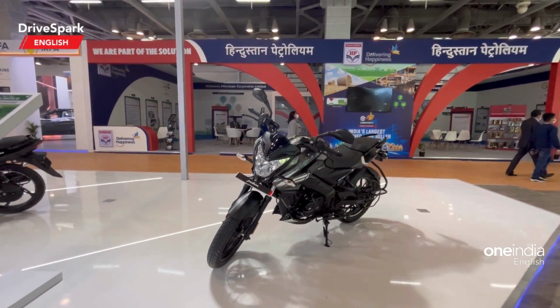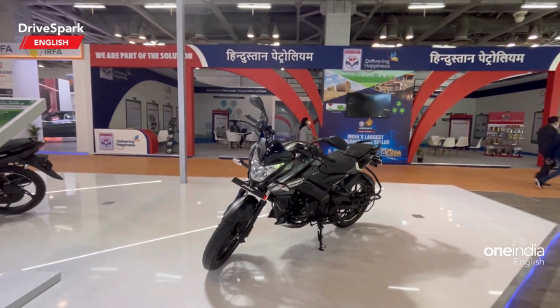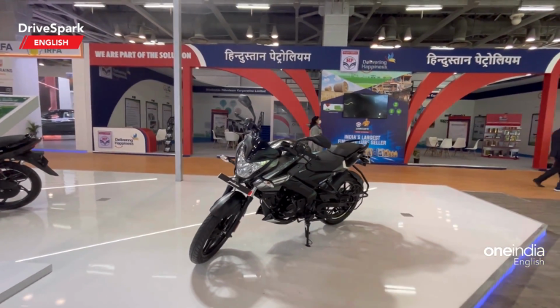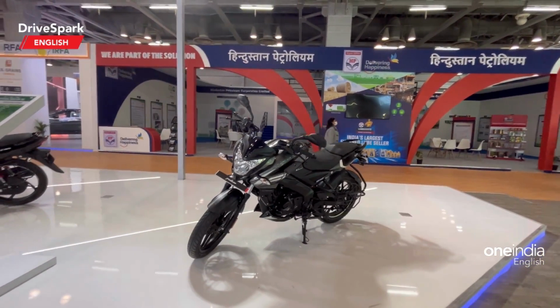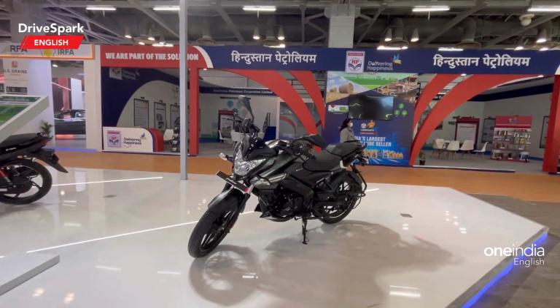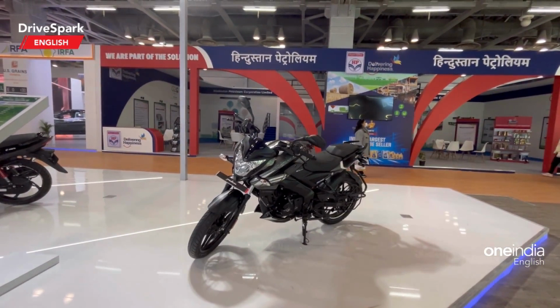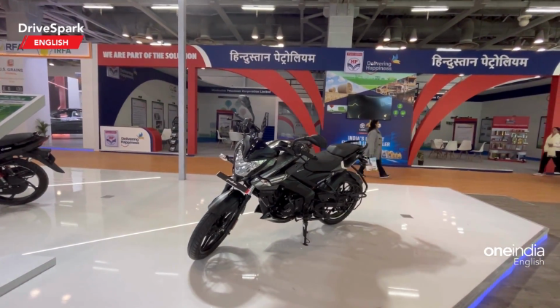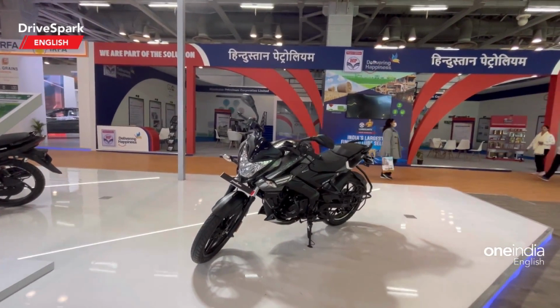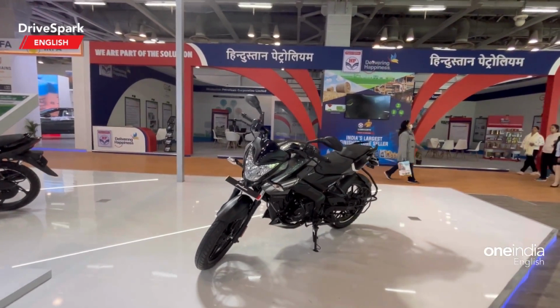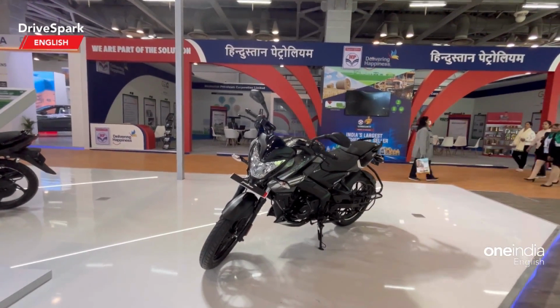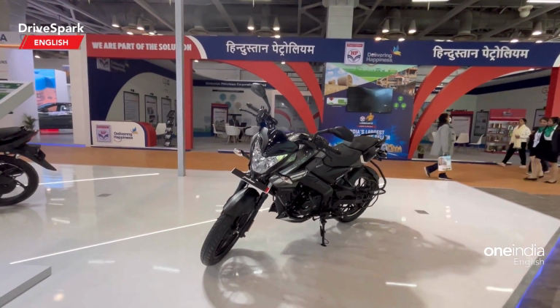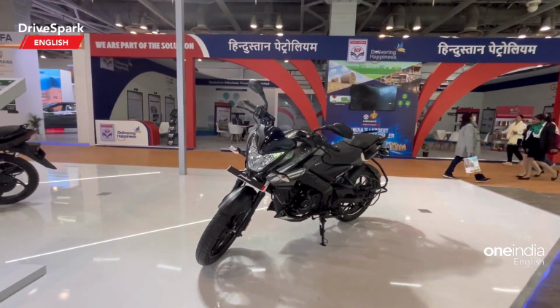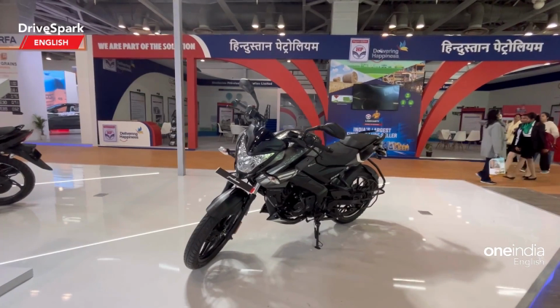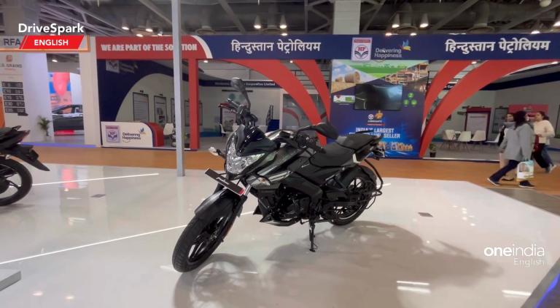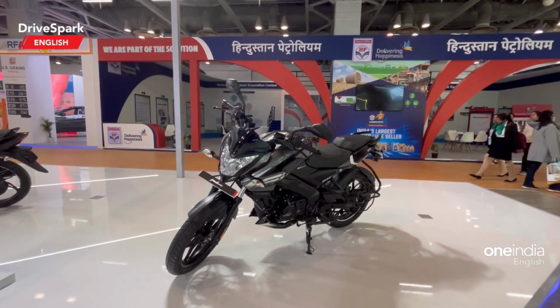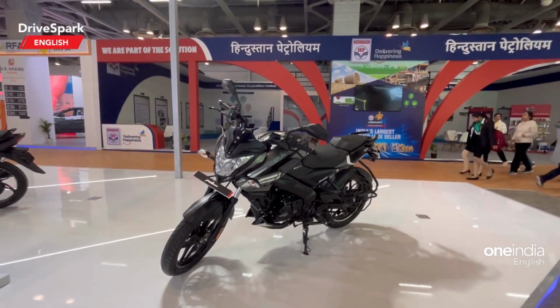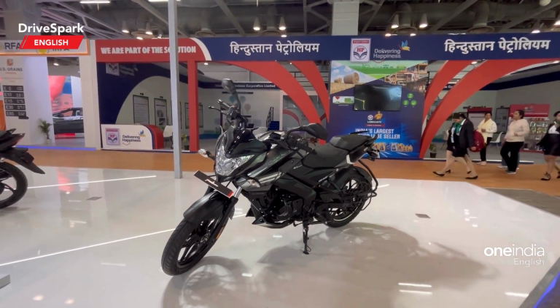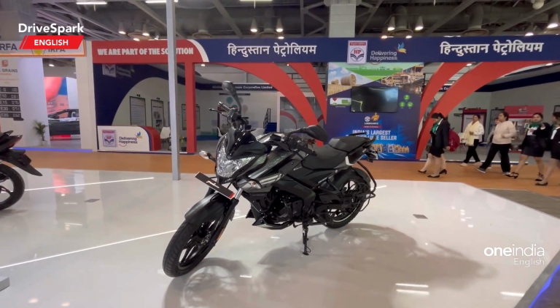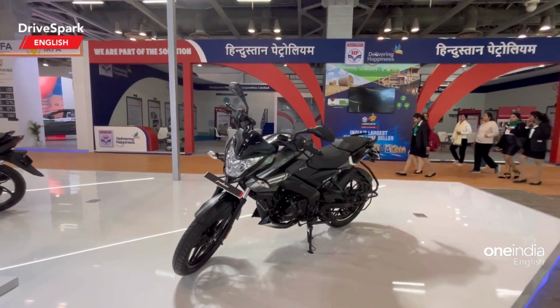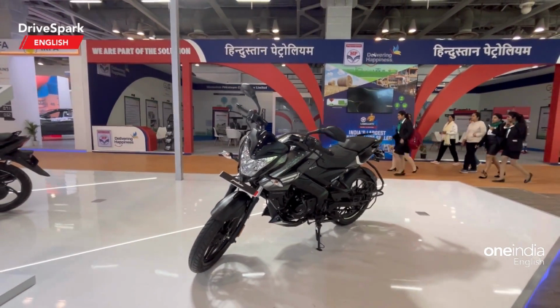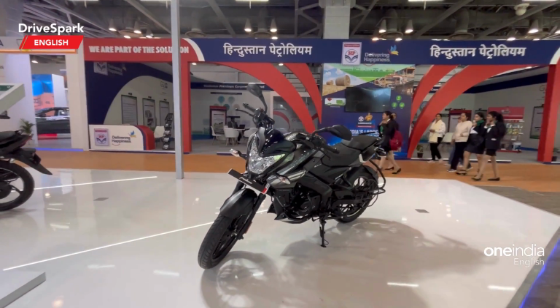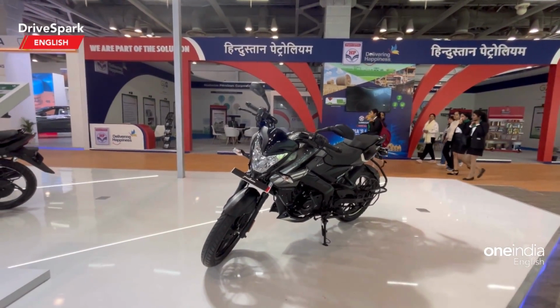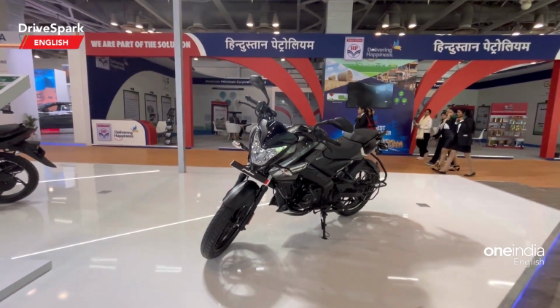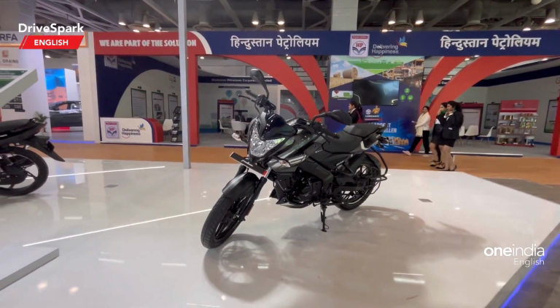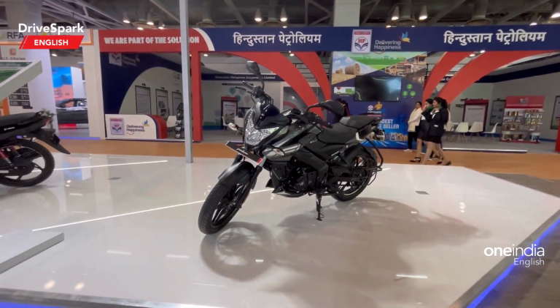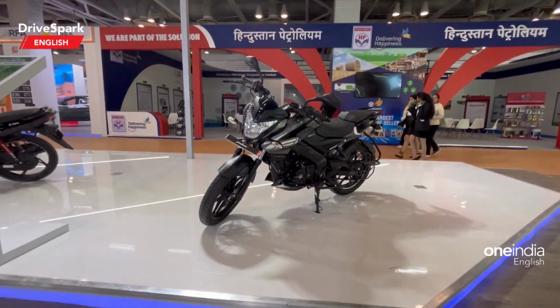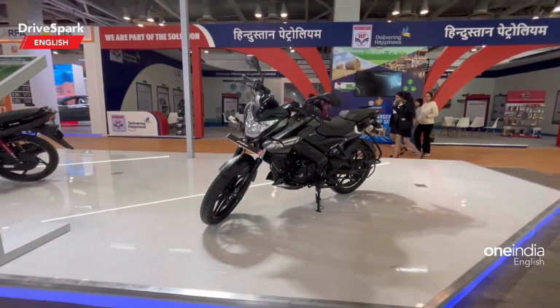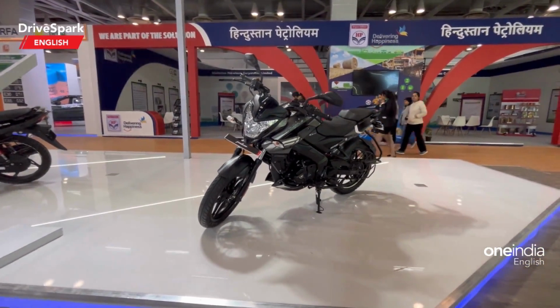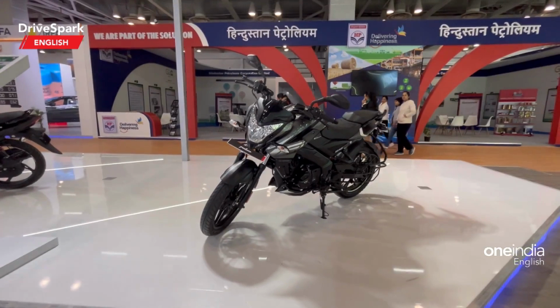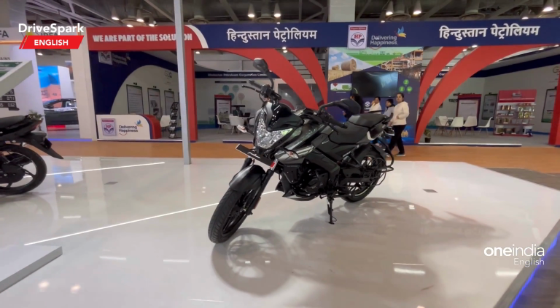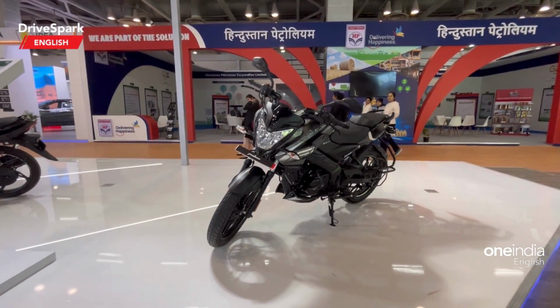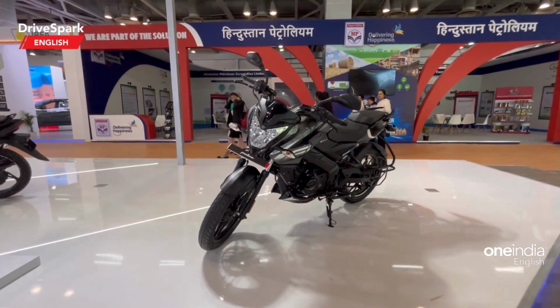So what did you think about this Pulsar NS 160 ethanol-based fuel motorcycle? Let us know in the comments below. Like and share this video and do subscribe to Dry Spark if you haven't done so already.